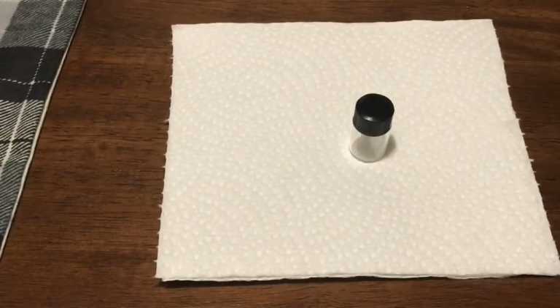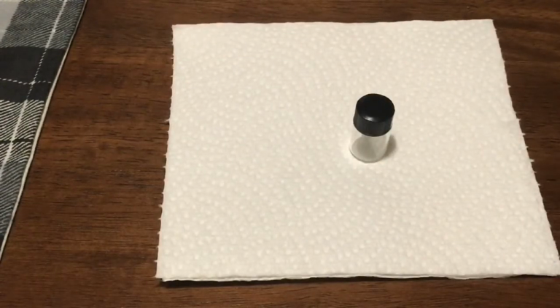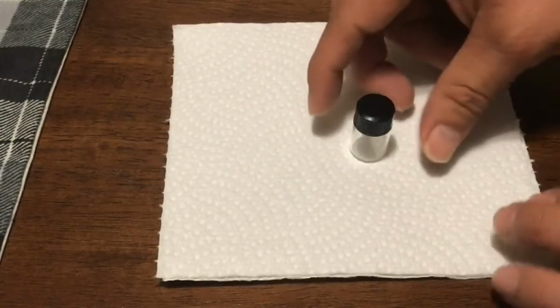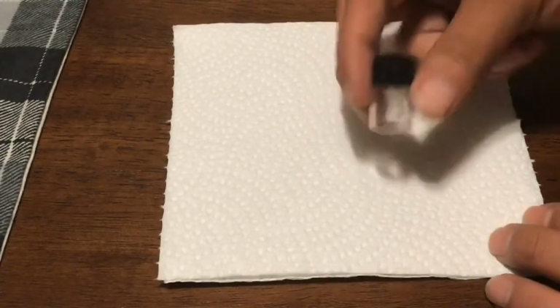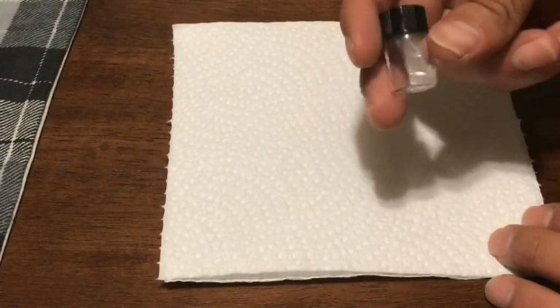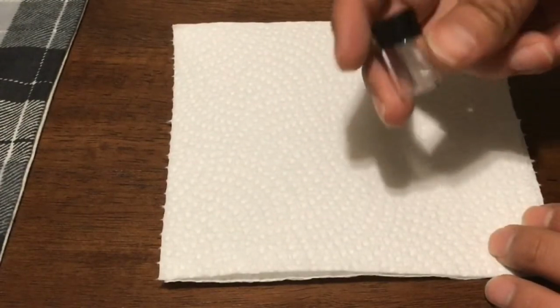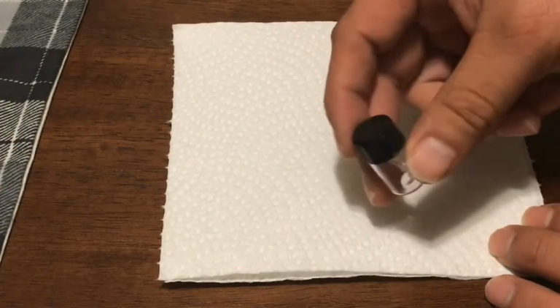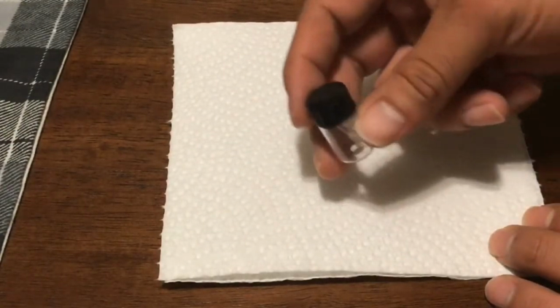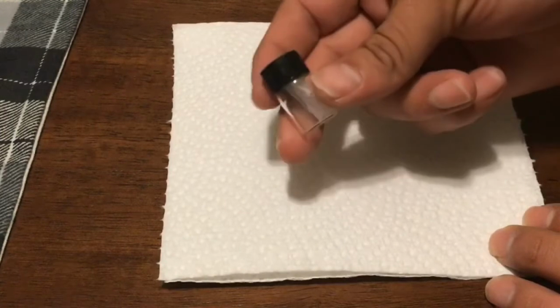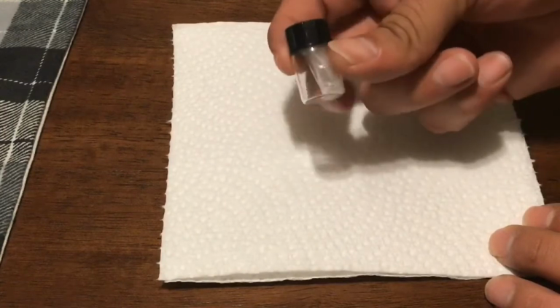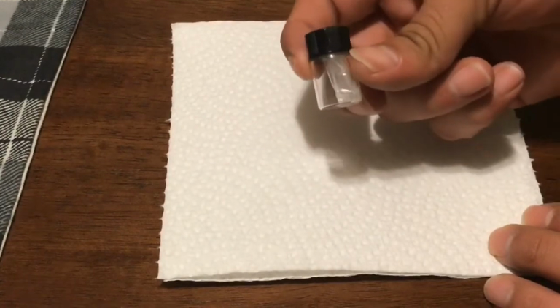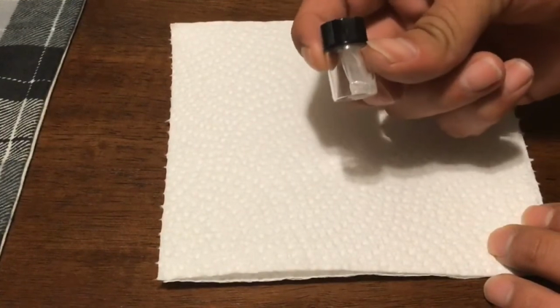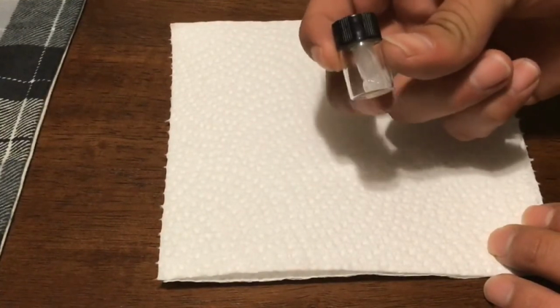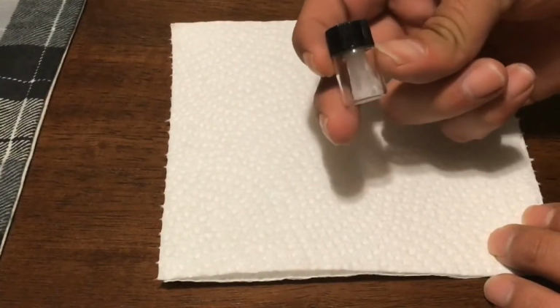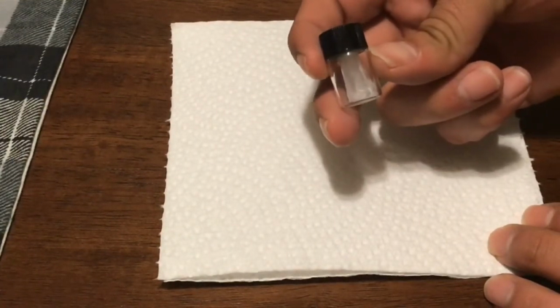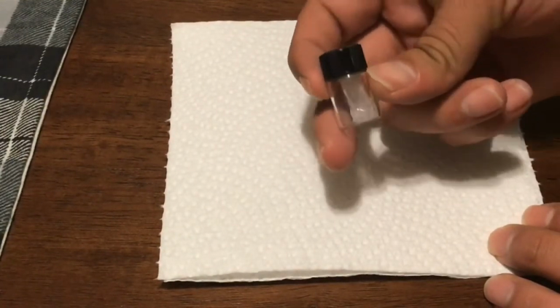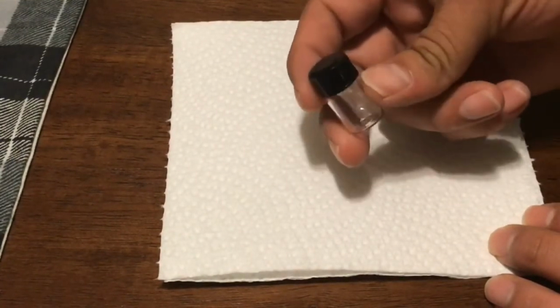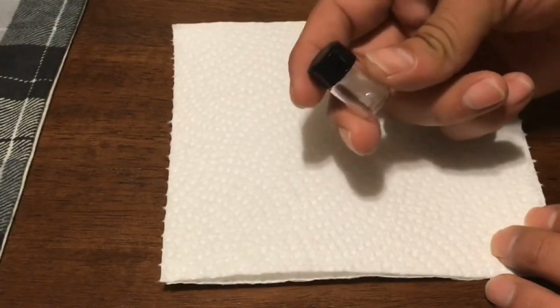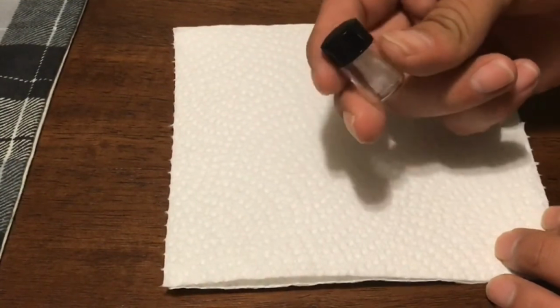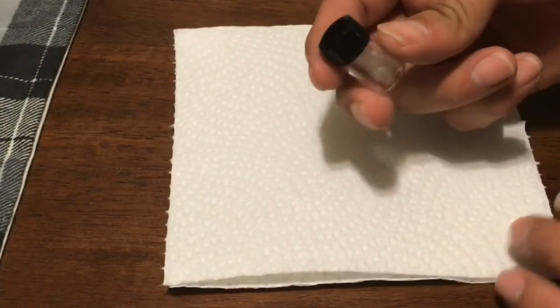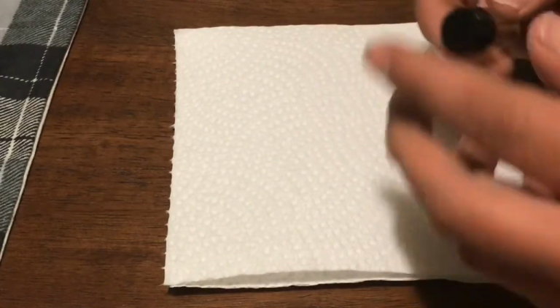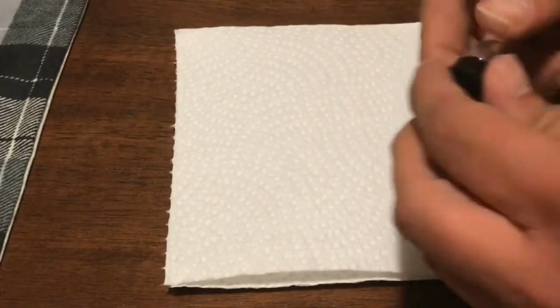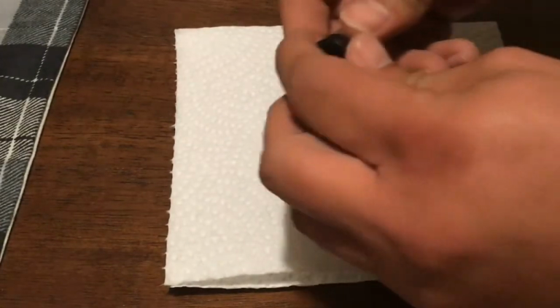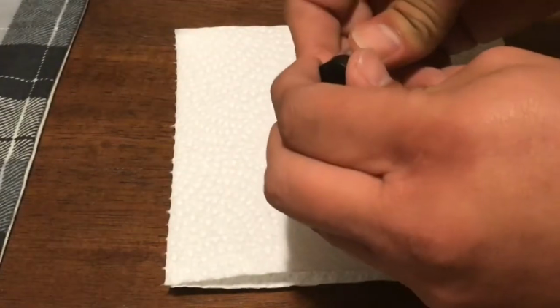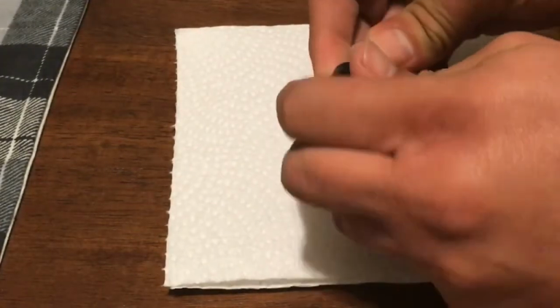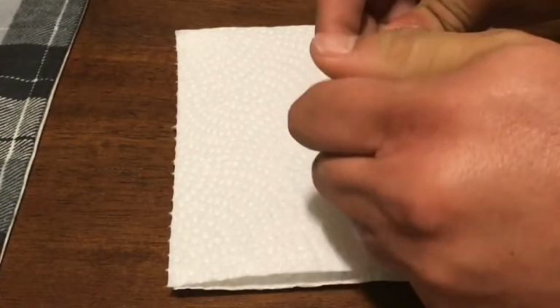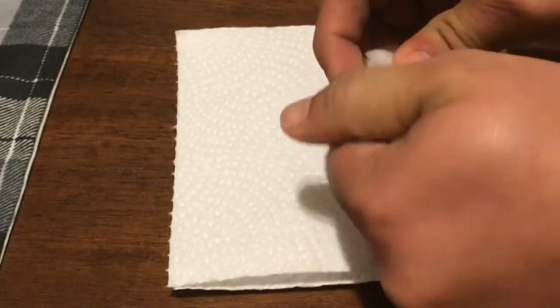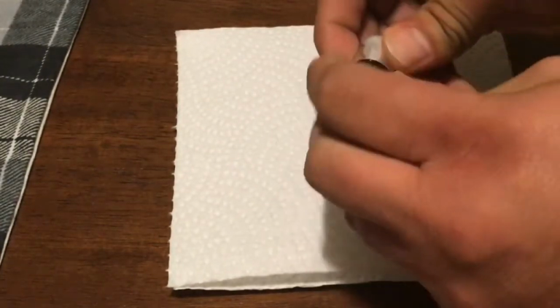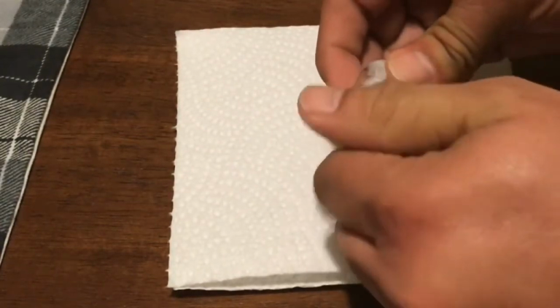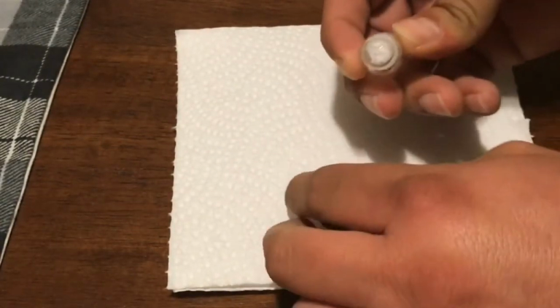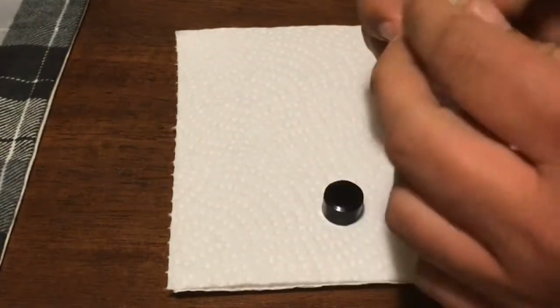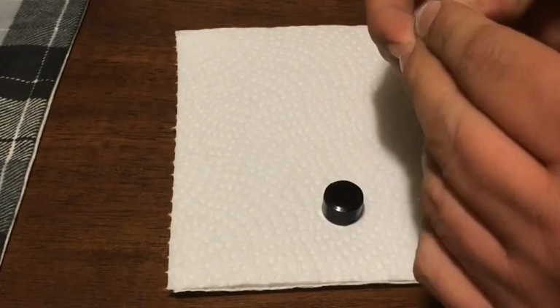I got the vial all clean and got all the wax off of it. Next time I should not have waited so long — I probably should have just wiped it down right away, but I let it sit for a few minutes and that's why the wax got hard on there. Let's go ahead and get this open.